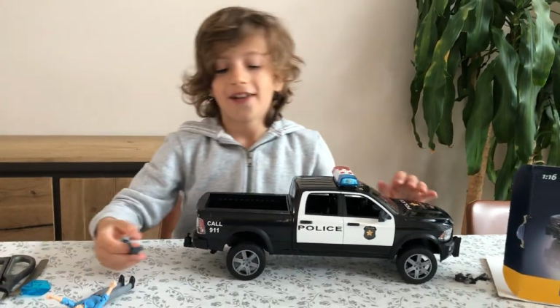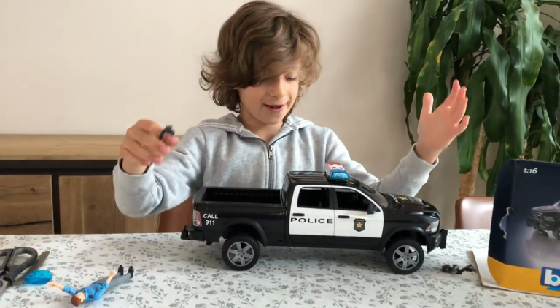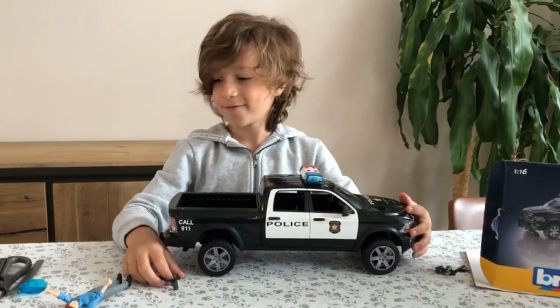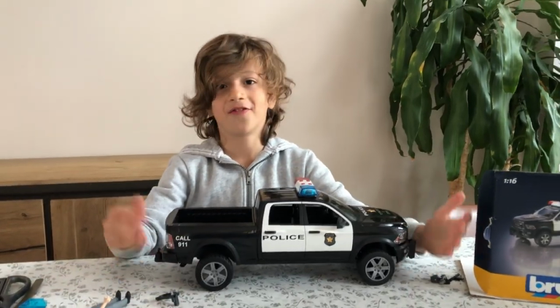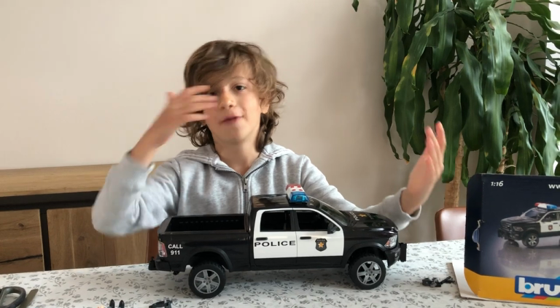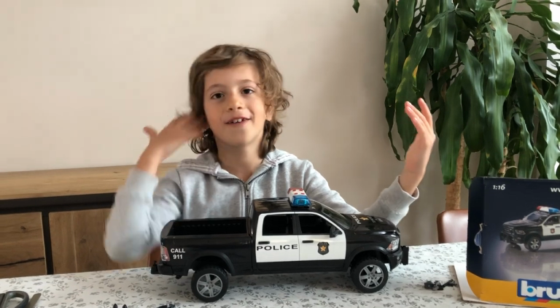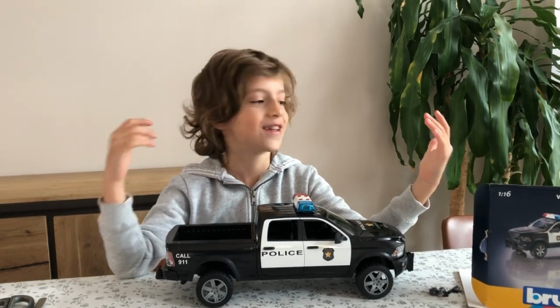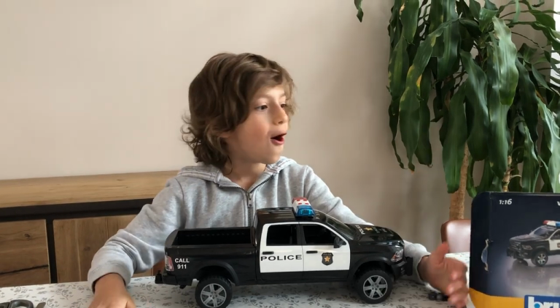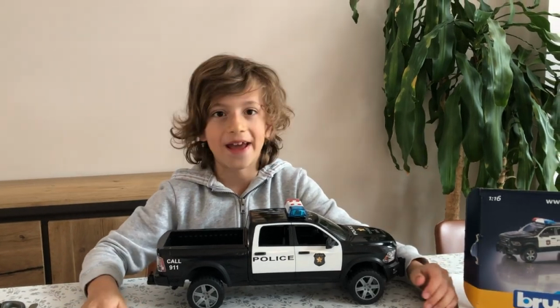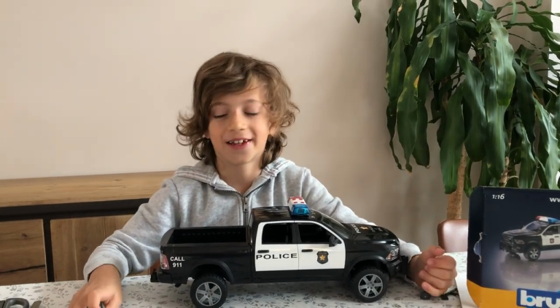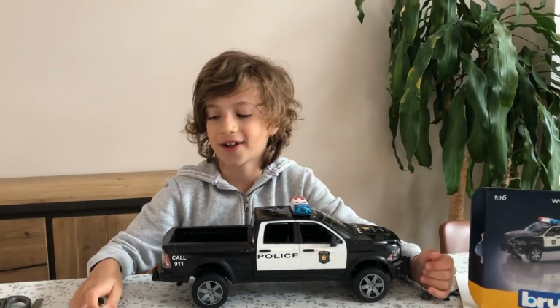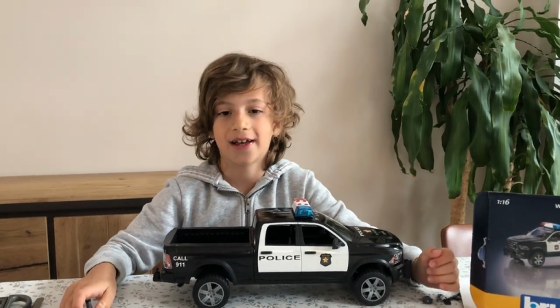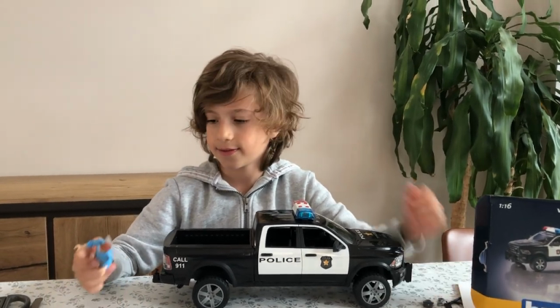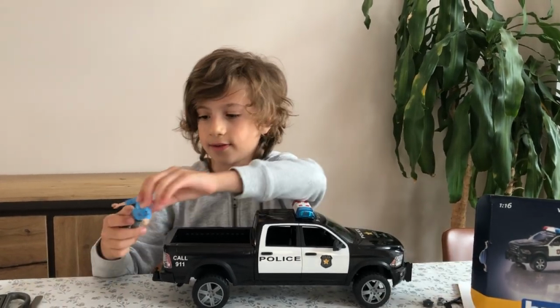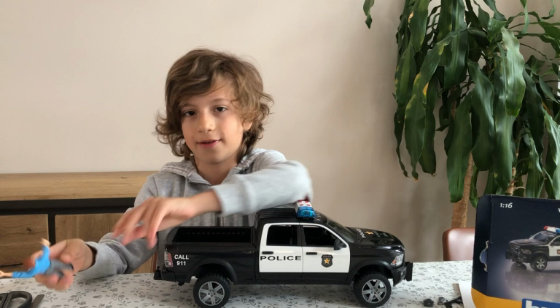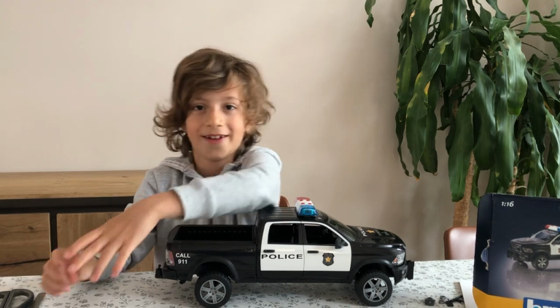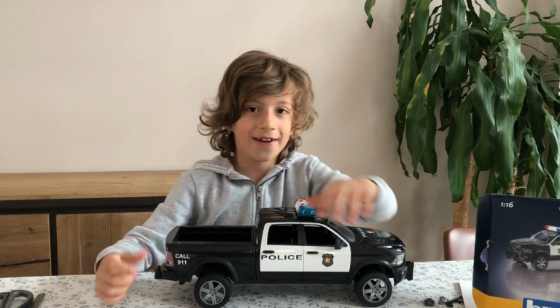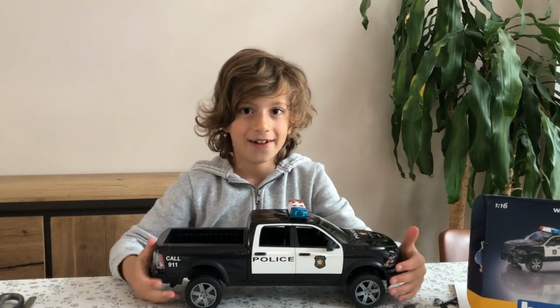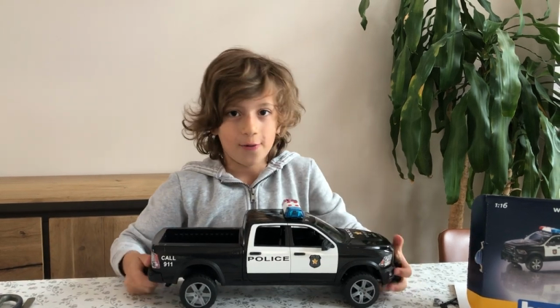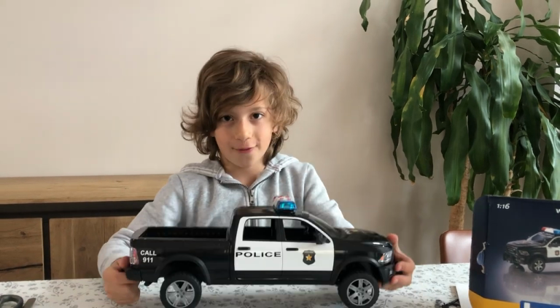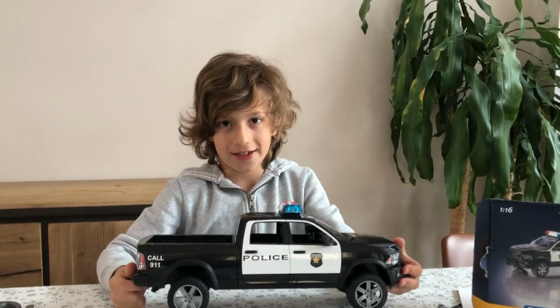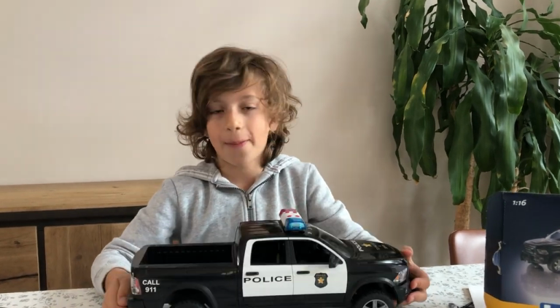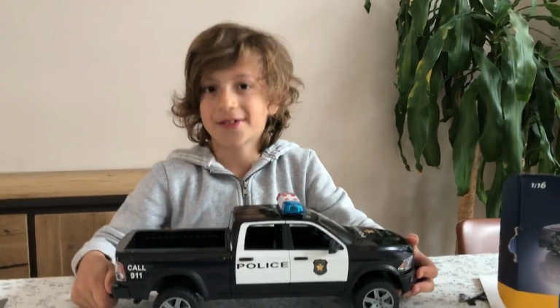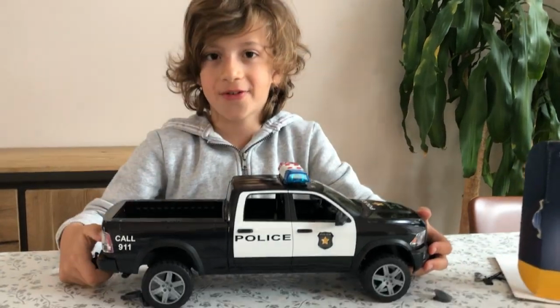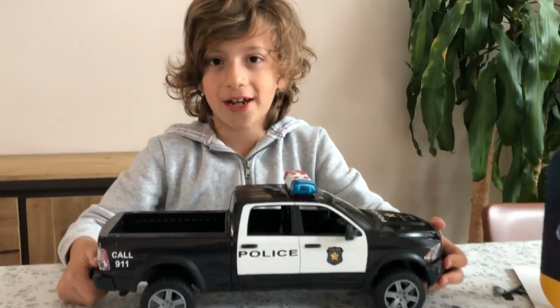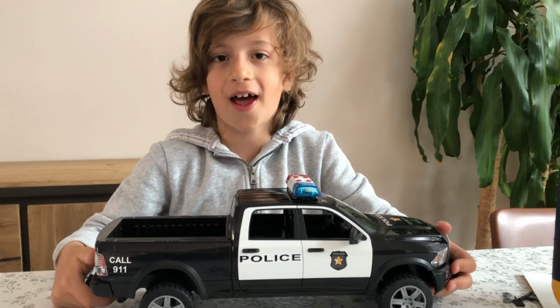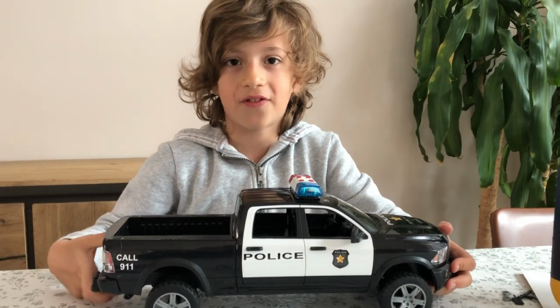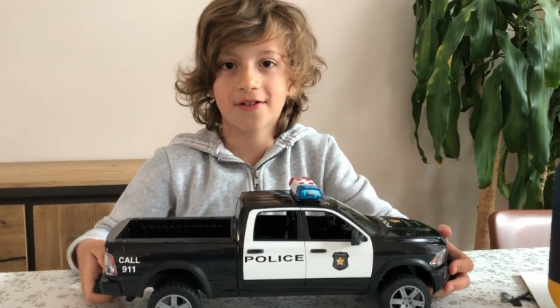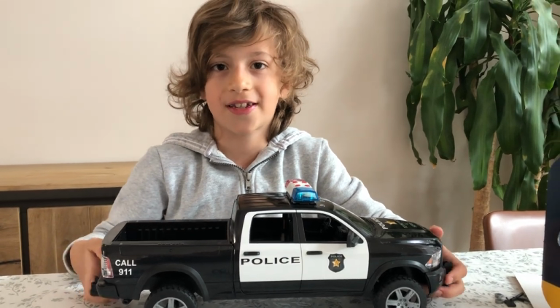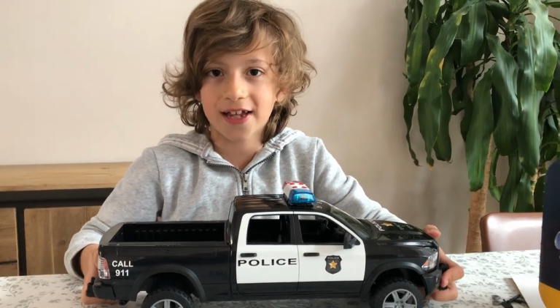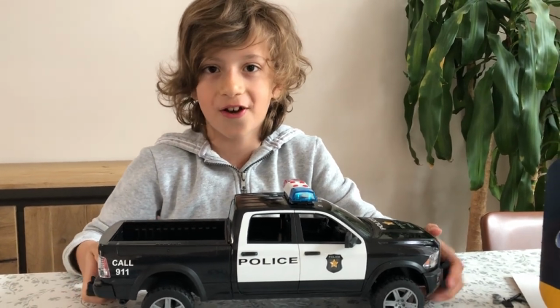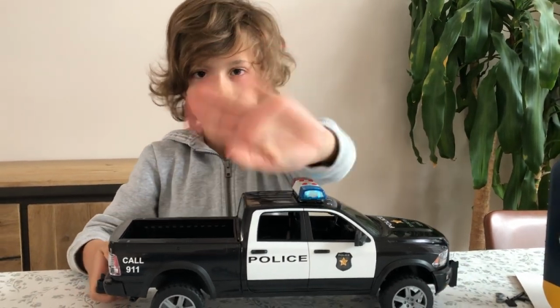Anyway, we're done with this amazing humongous set. Remember, subscribe to my channel, like the videos, and I'll see you on the next video. Bye!